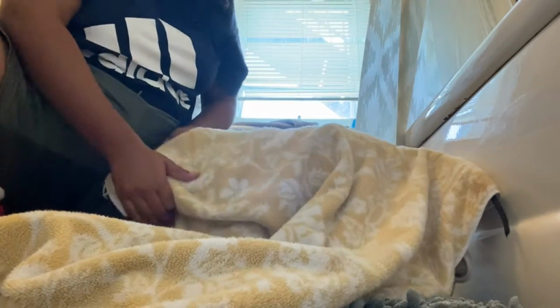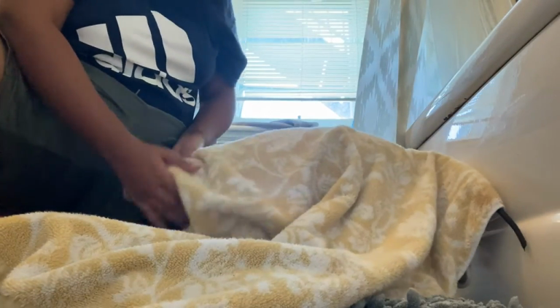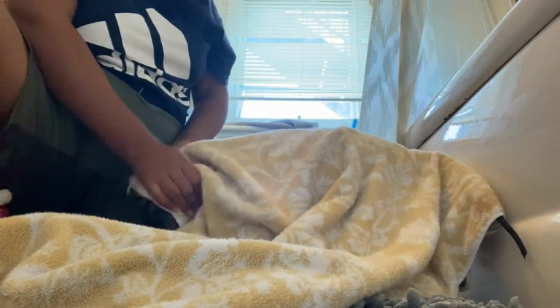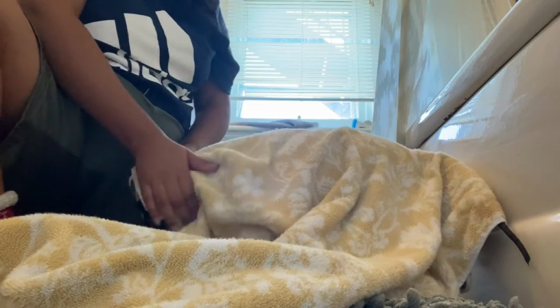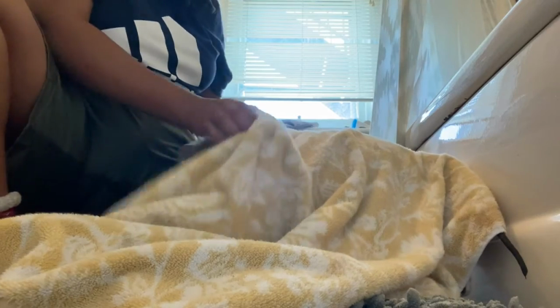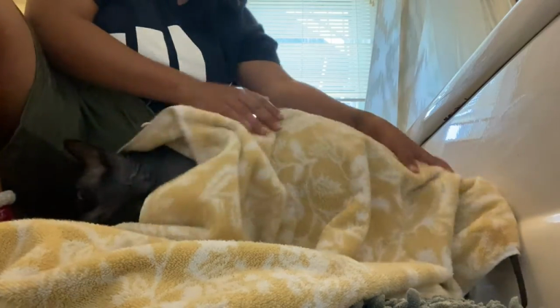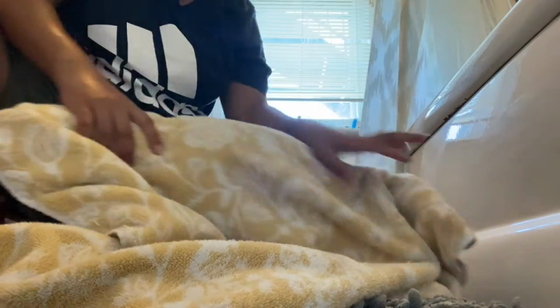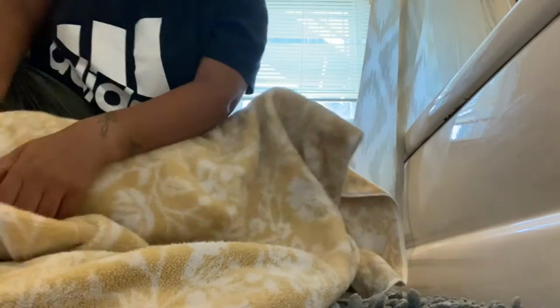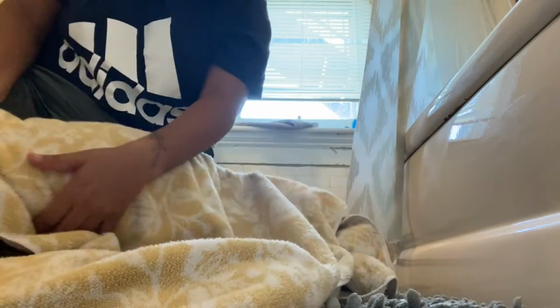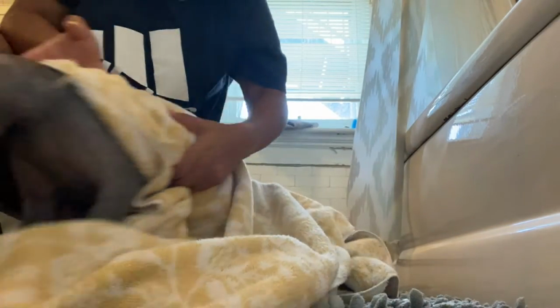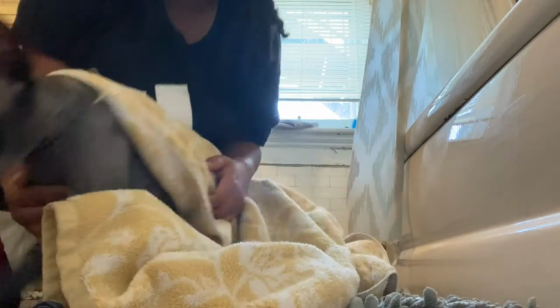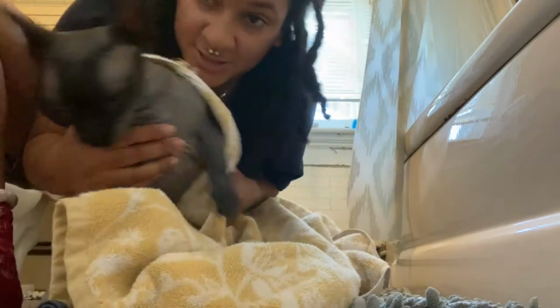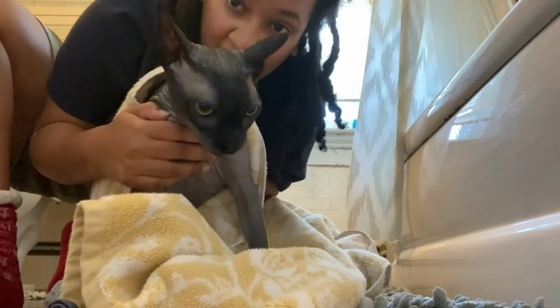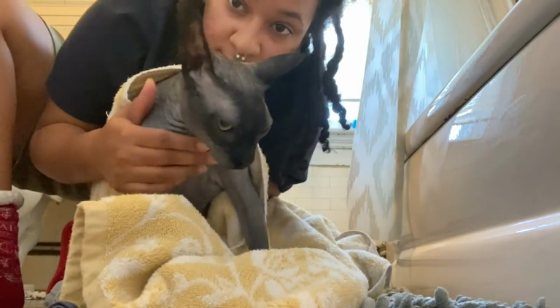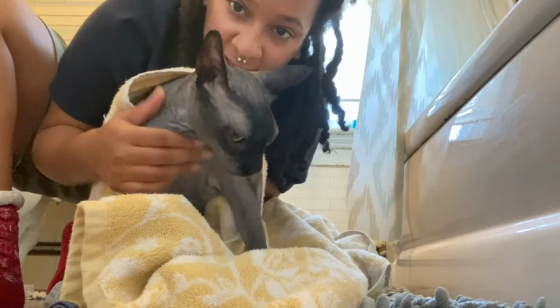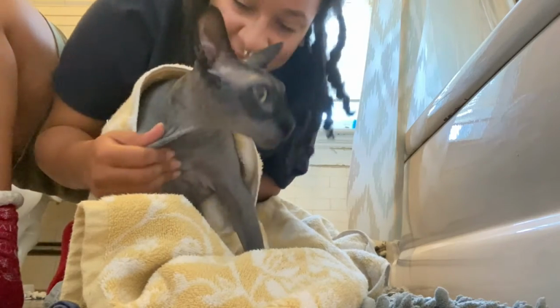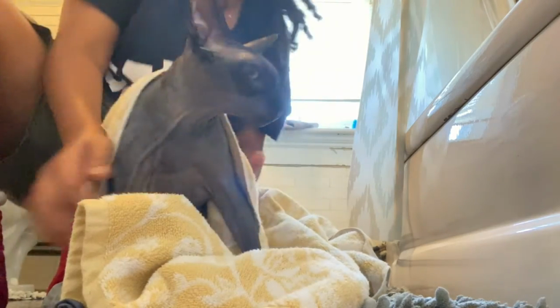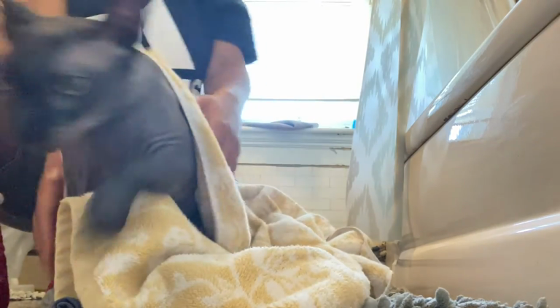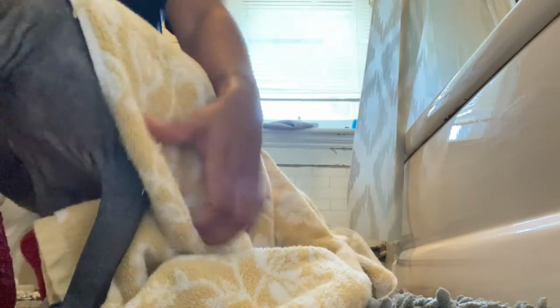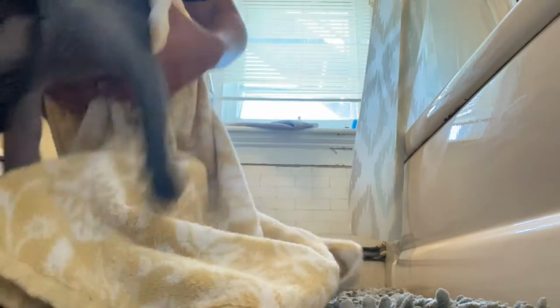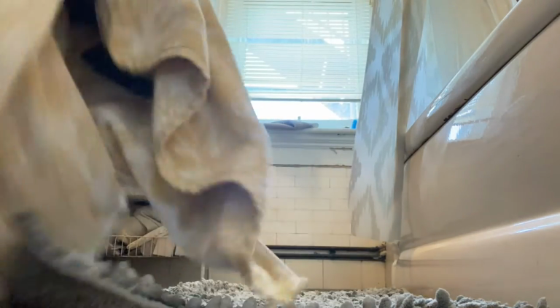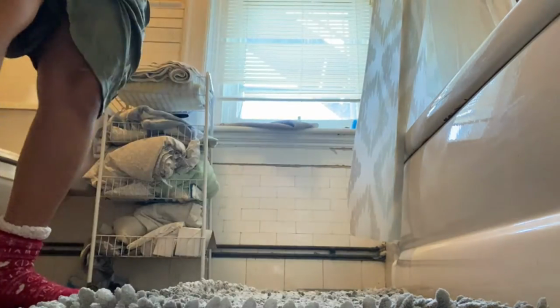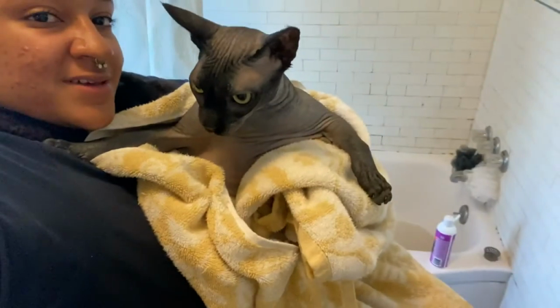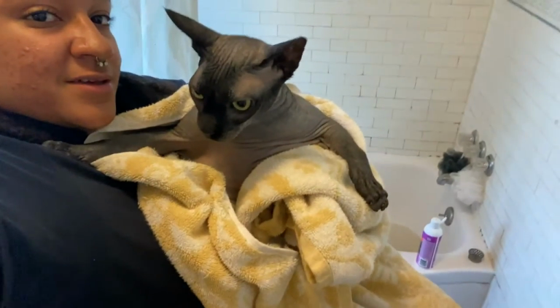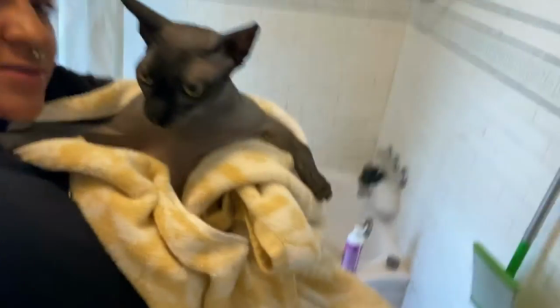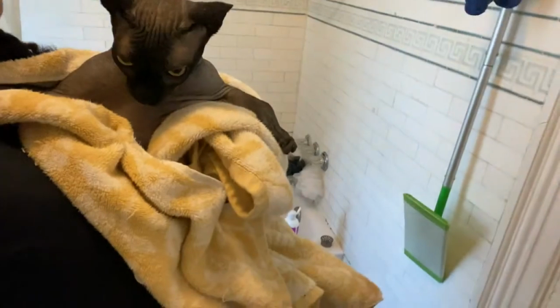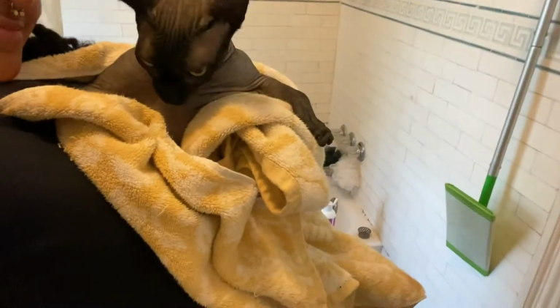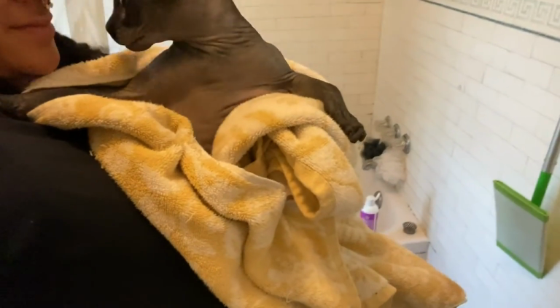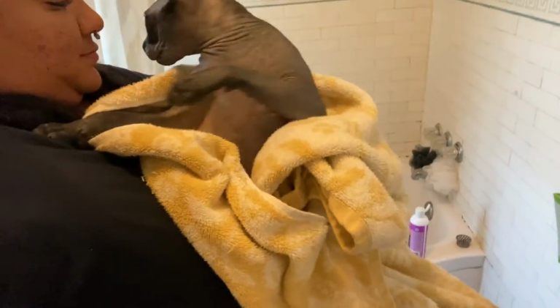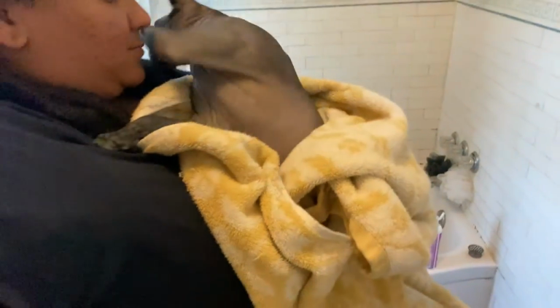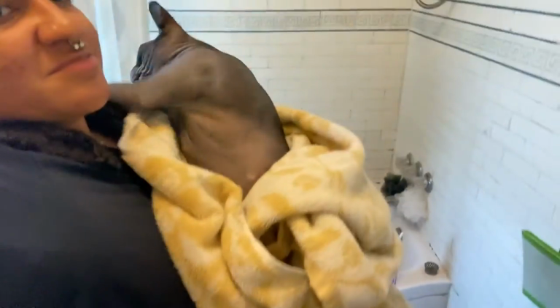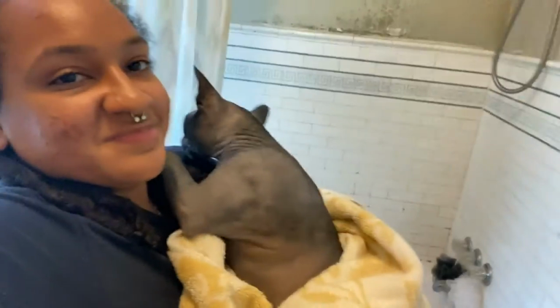And to finish off the bath, I make a purrito. Now that Onyx is all done, we move on to the Spicy Queen.